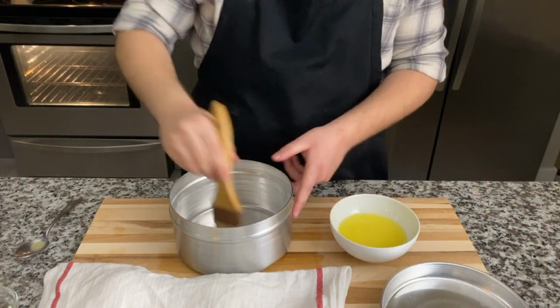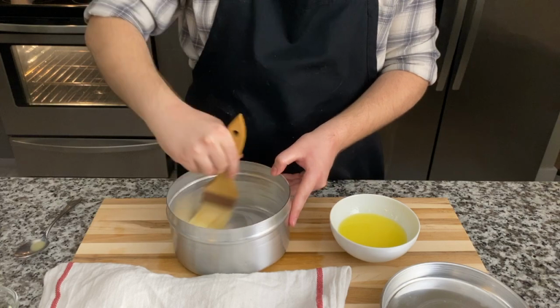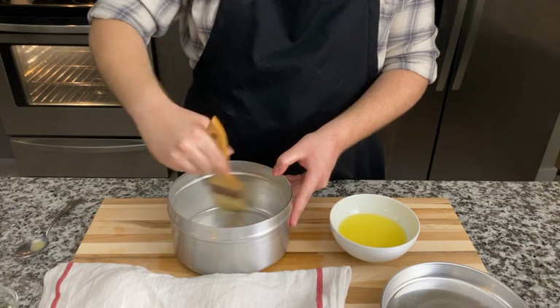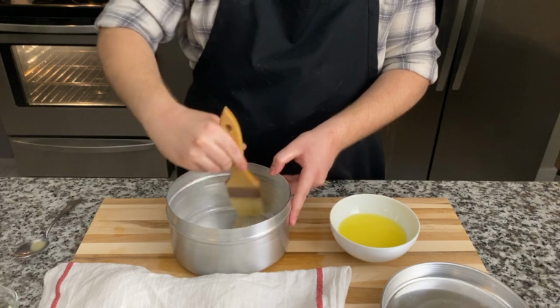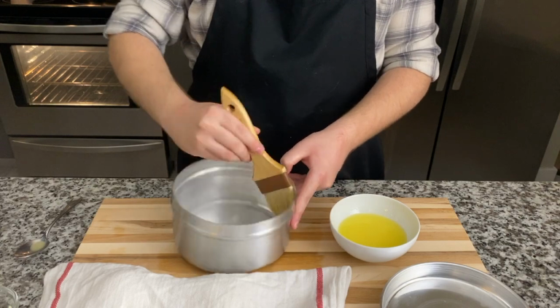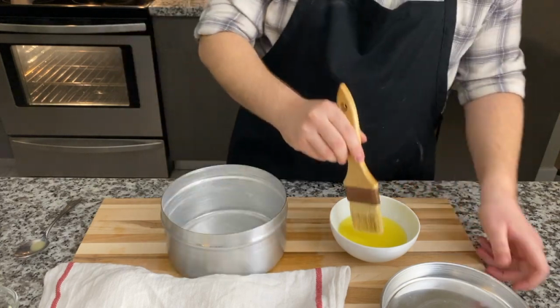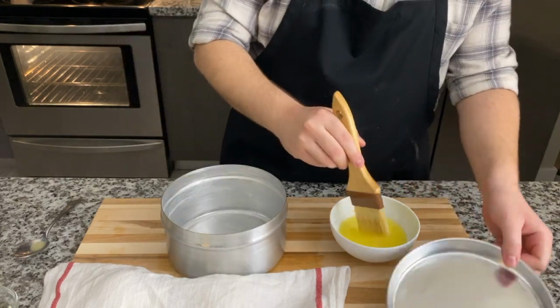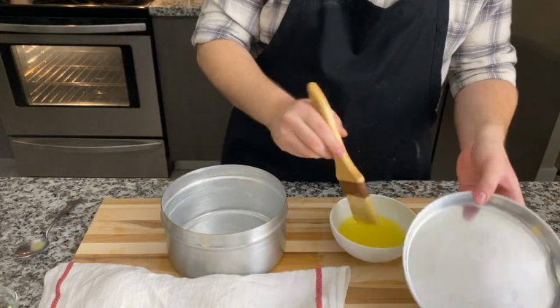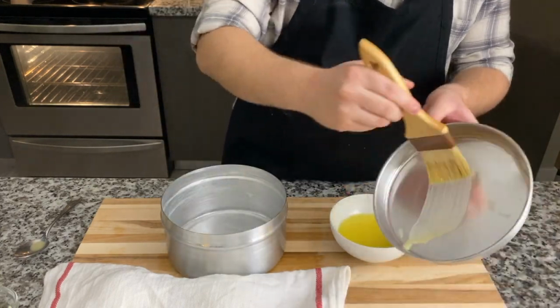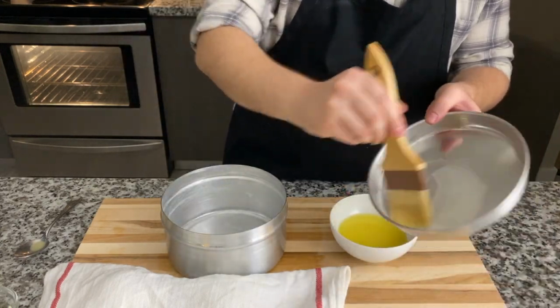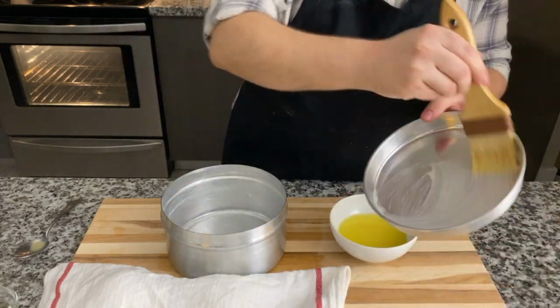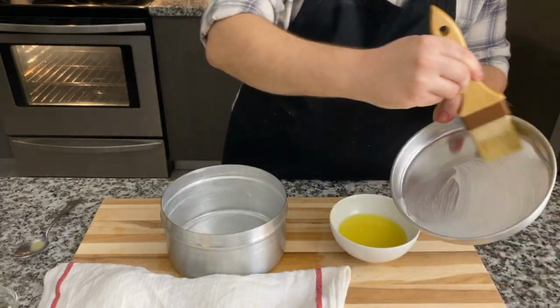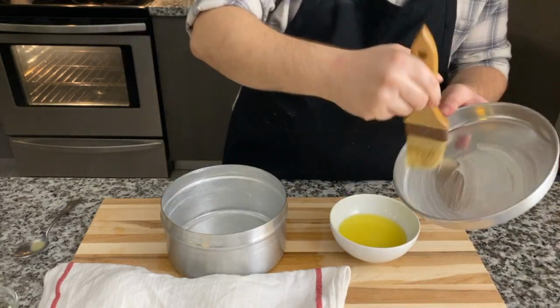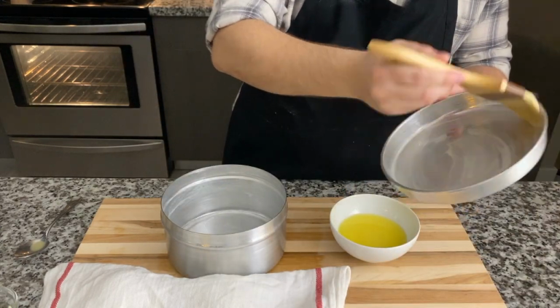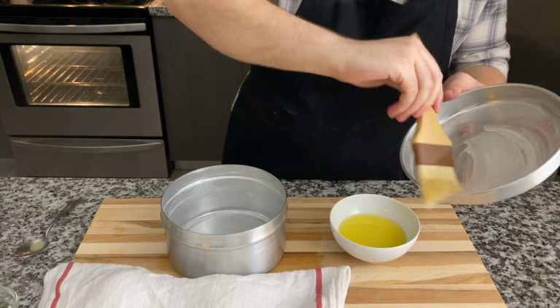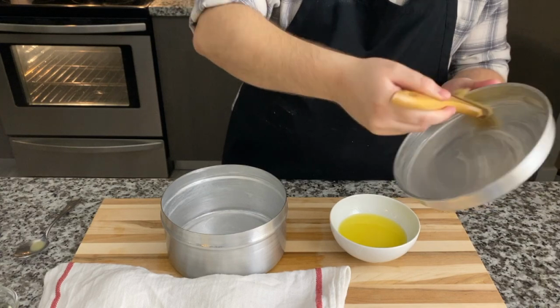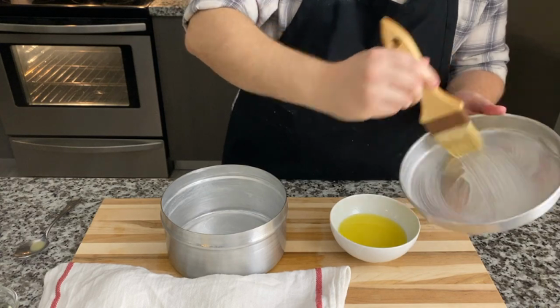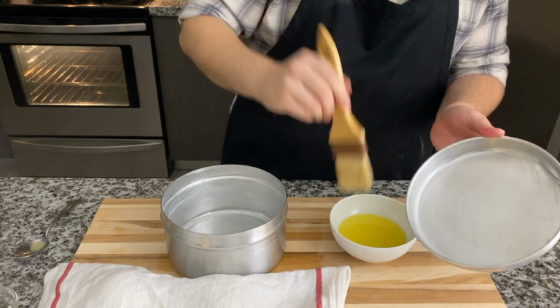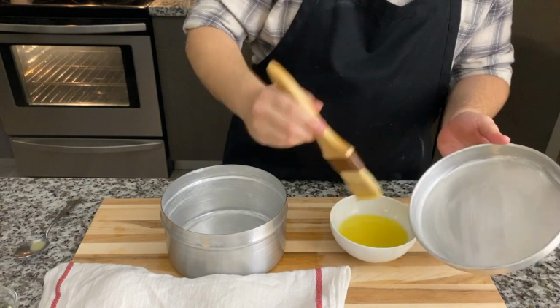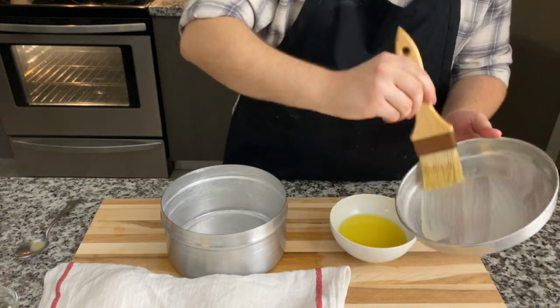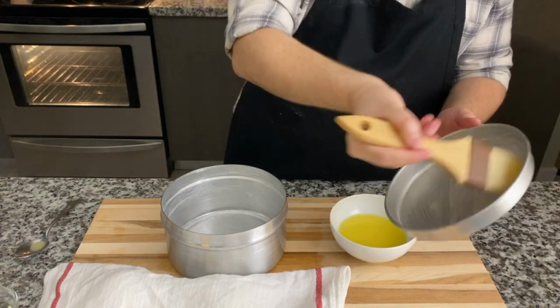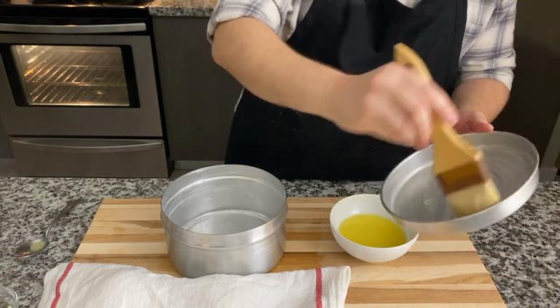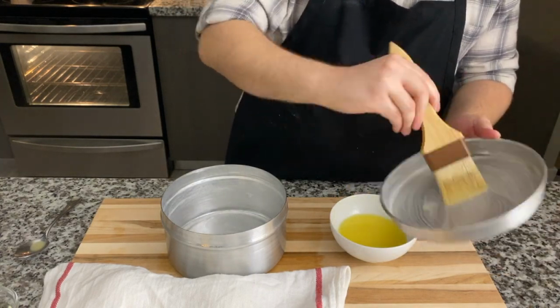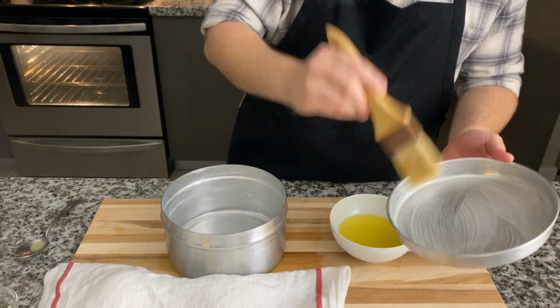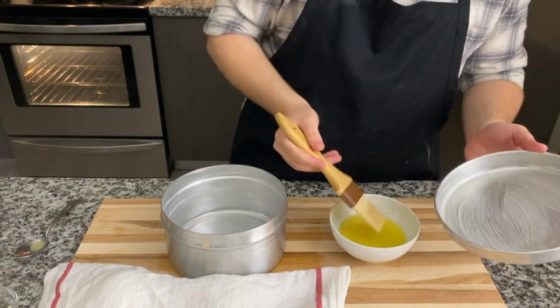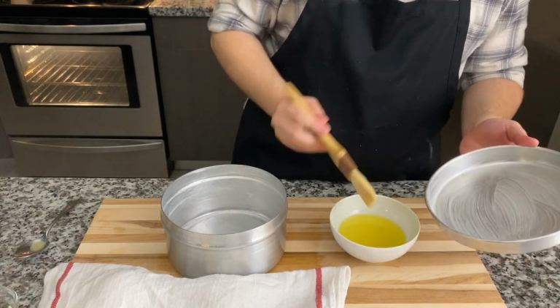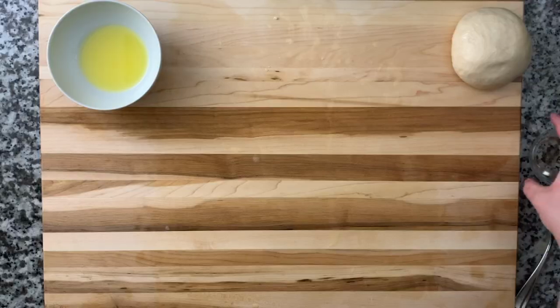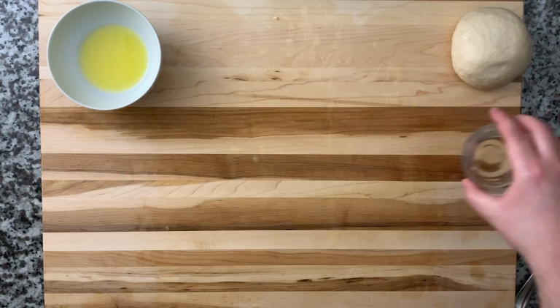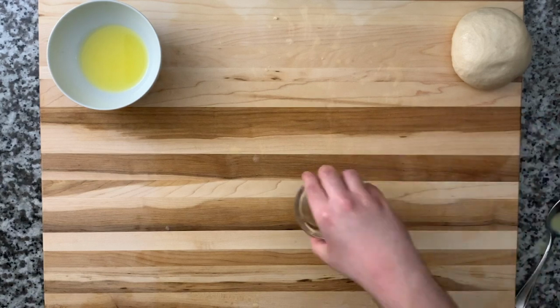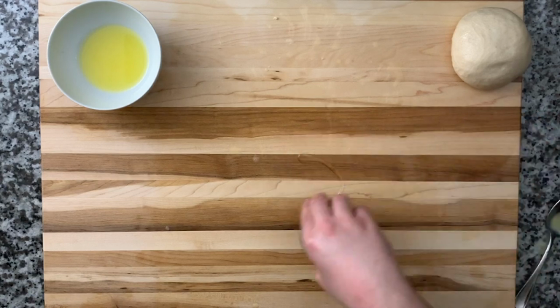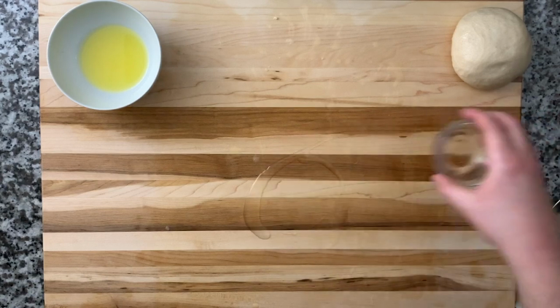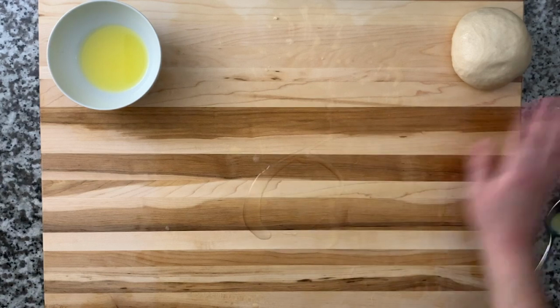Regardless of what pot you use, we want to make sure that the pot is greased very well. Just grab a brush, brush every crevice, and brush the cover of the pot as well — we just want to make sure that the kubana doesn't stick and is easy to remove when we're done baking.